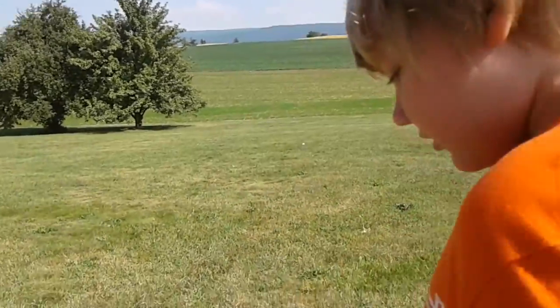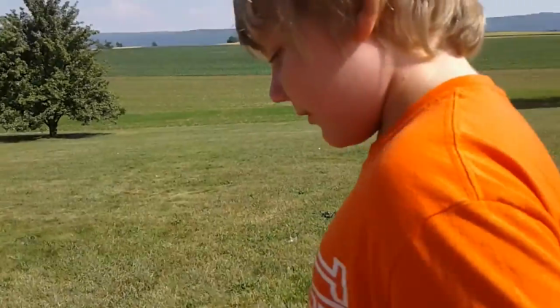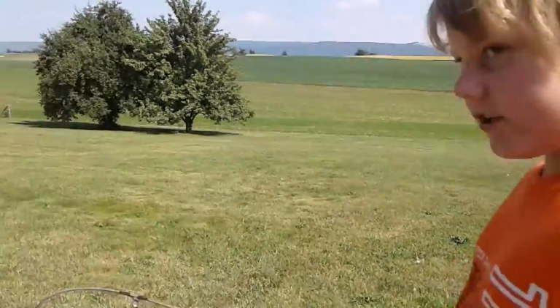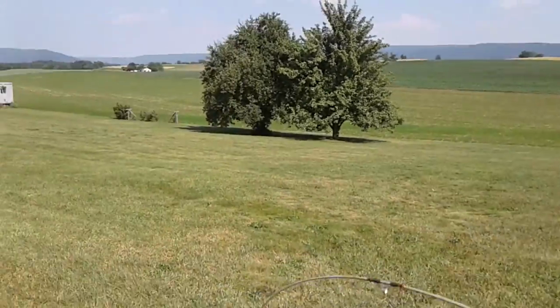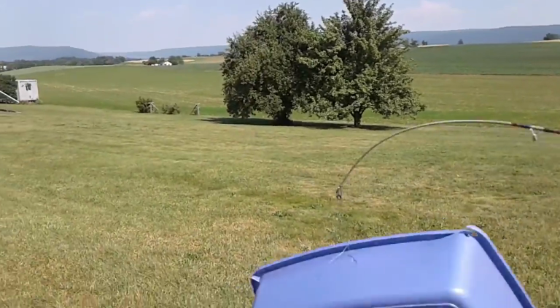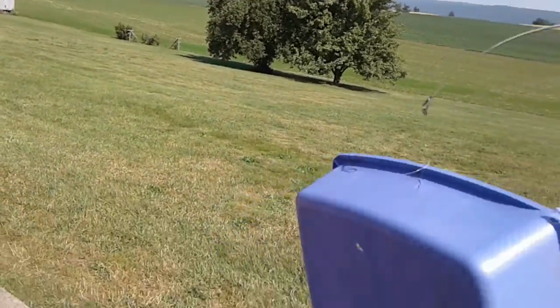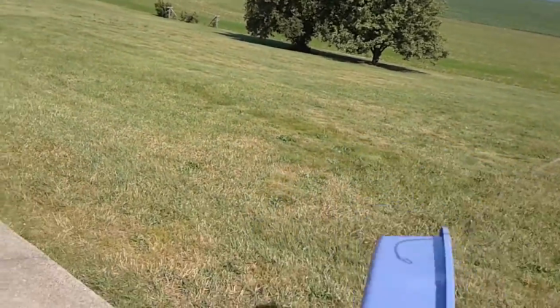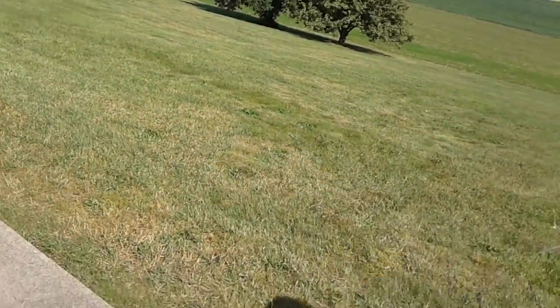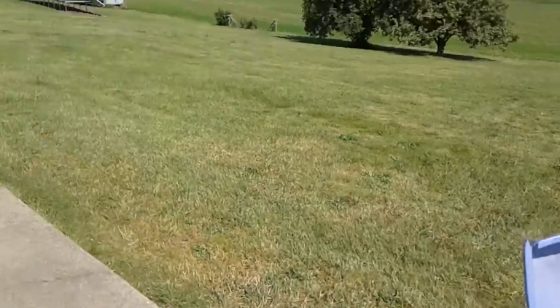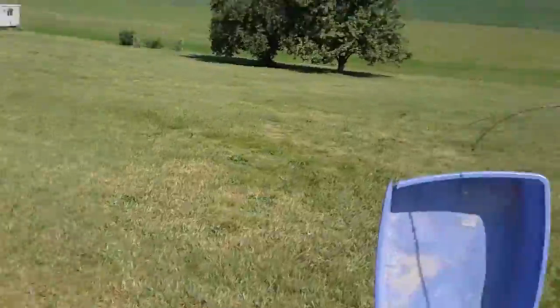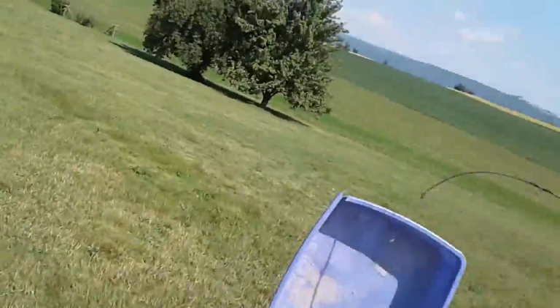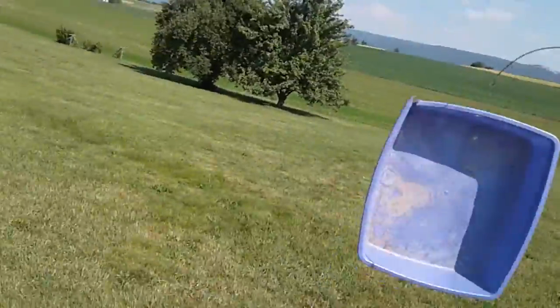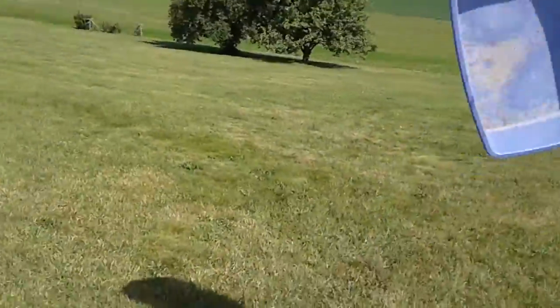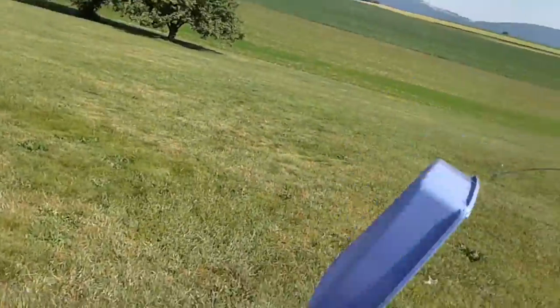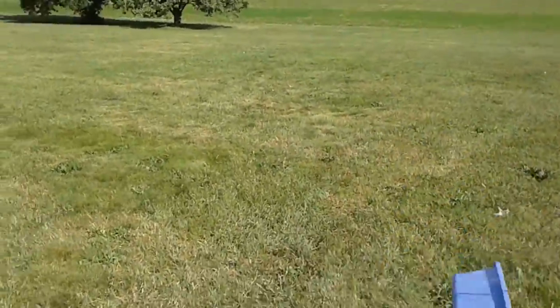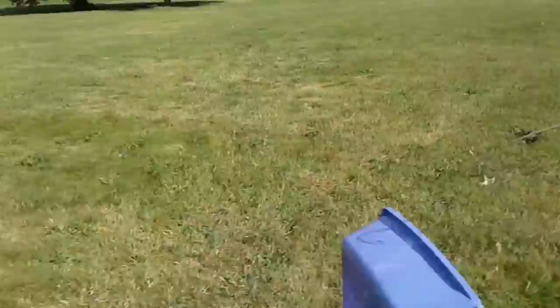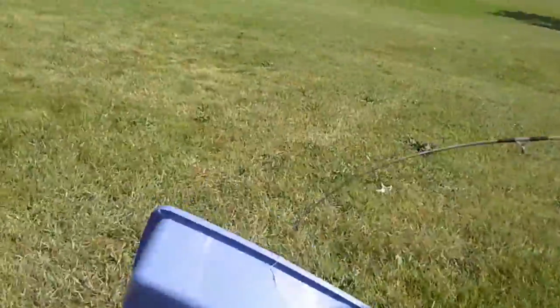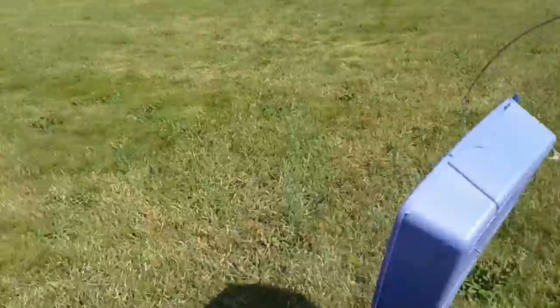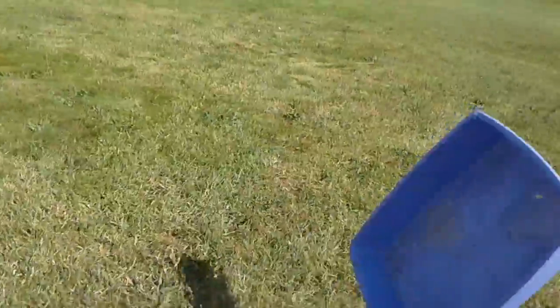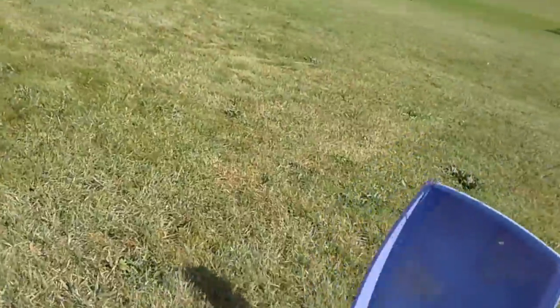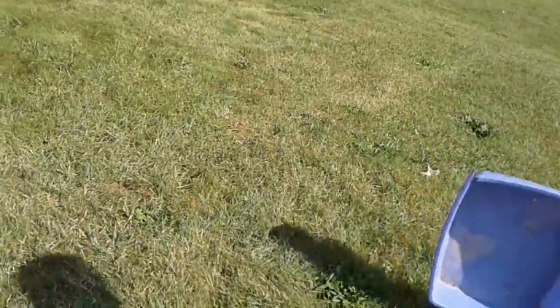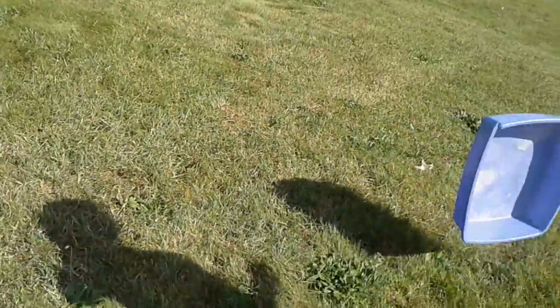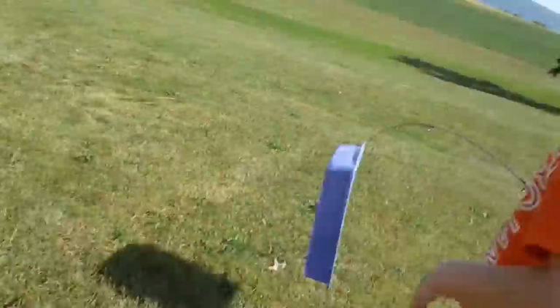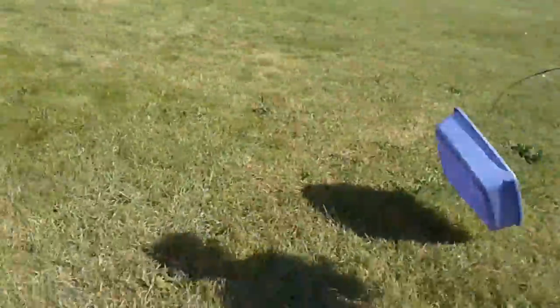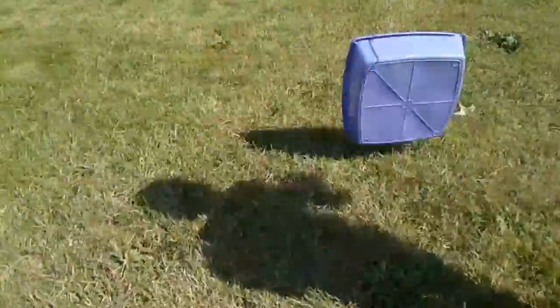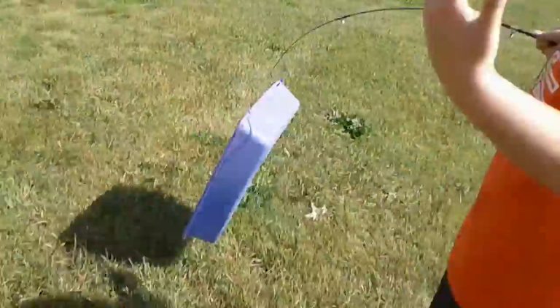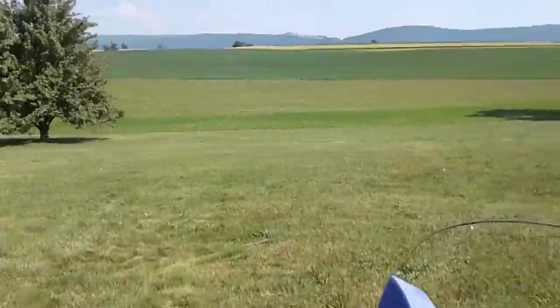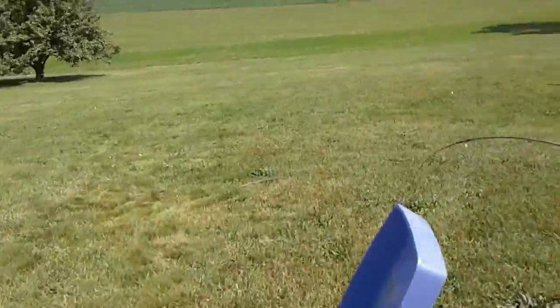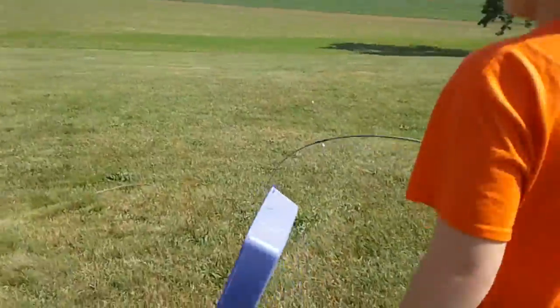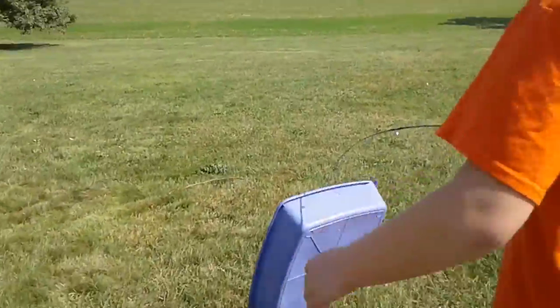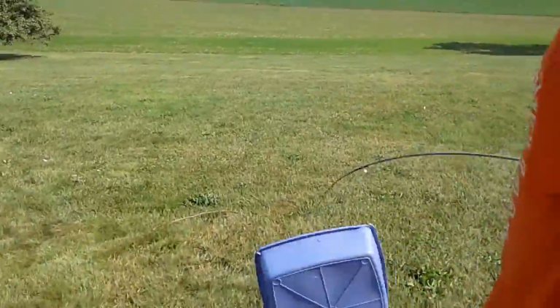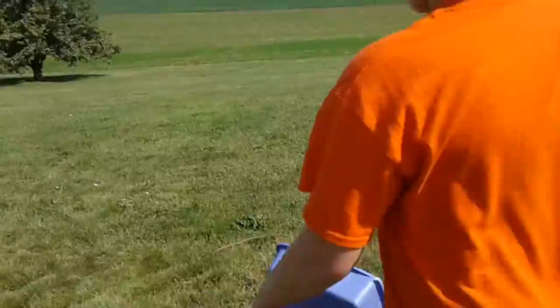So today we're going to show you how to make an easy trap. We're using a litter box, but when you guys actually do it, use deeper boxes and stuff like that. This is just for demonstration. Sorry if we talk a little fast.